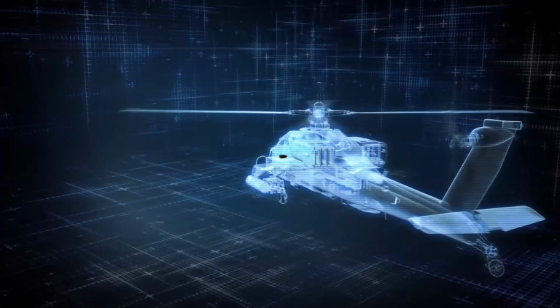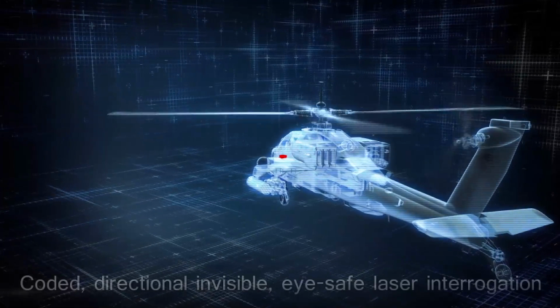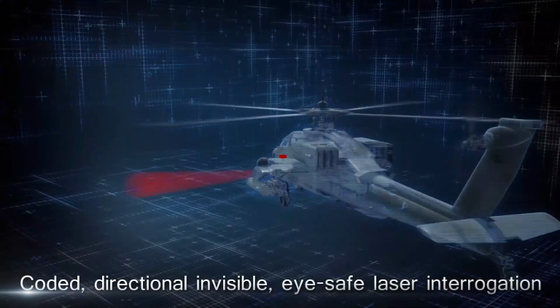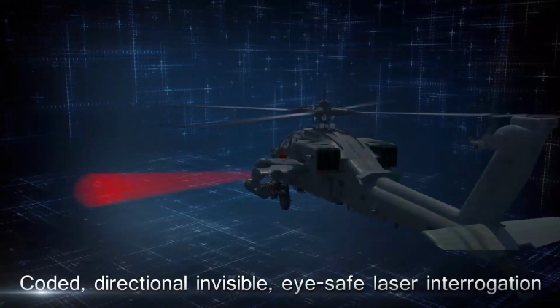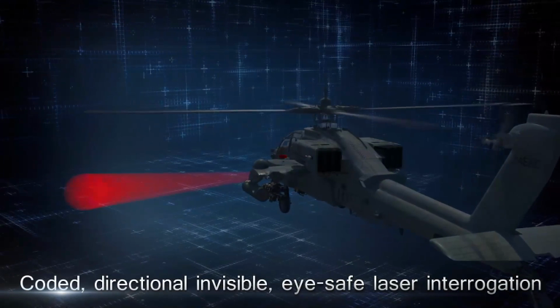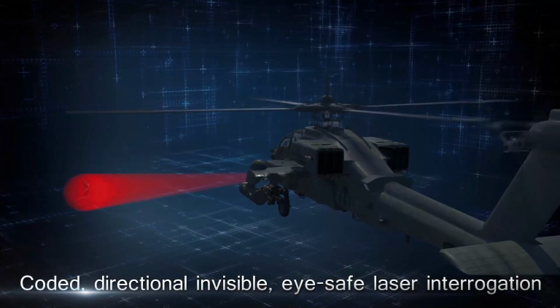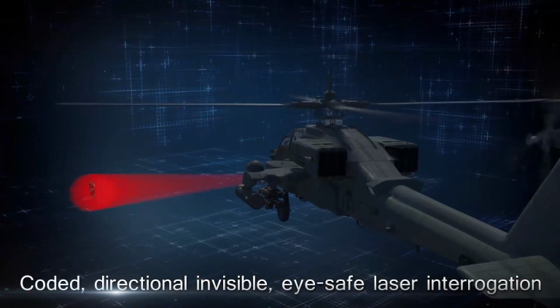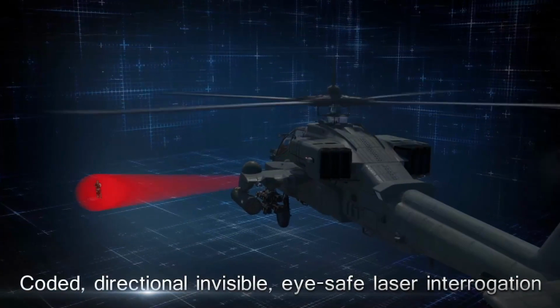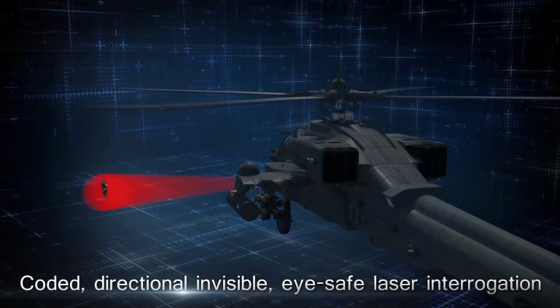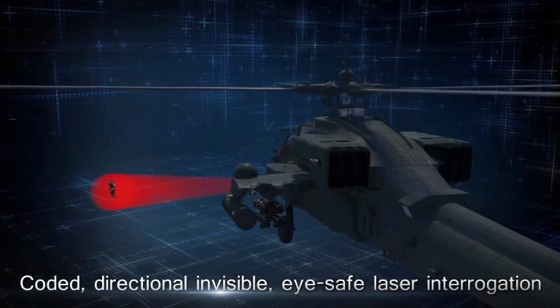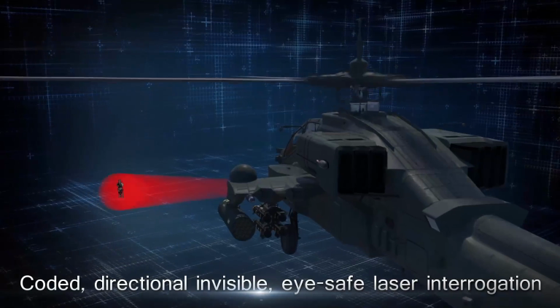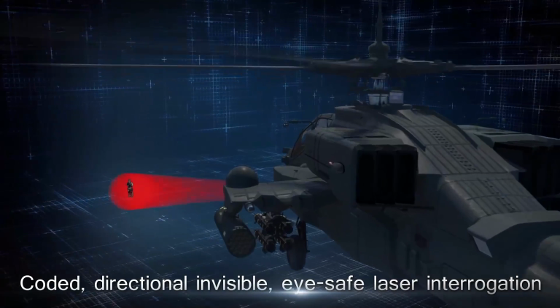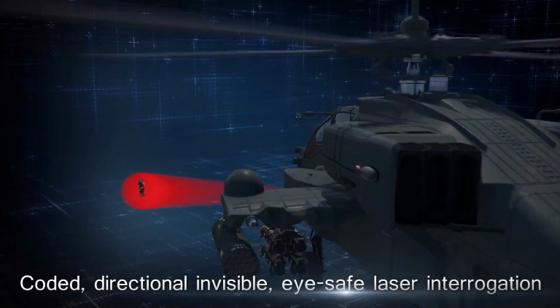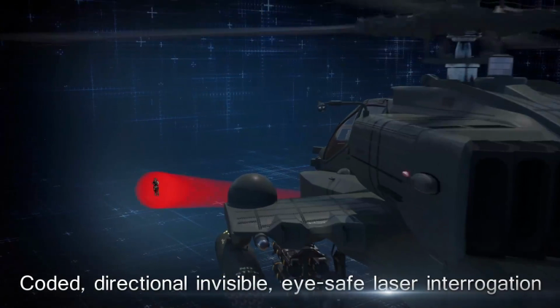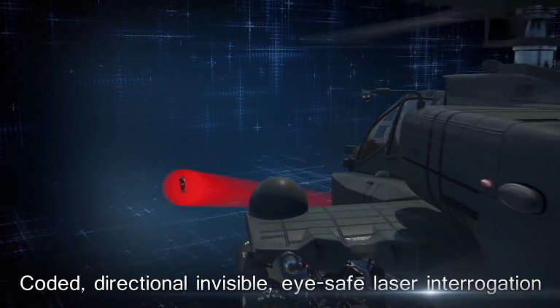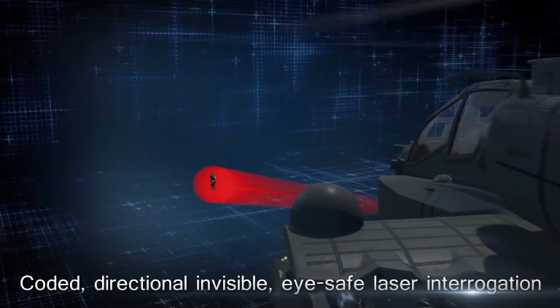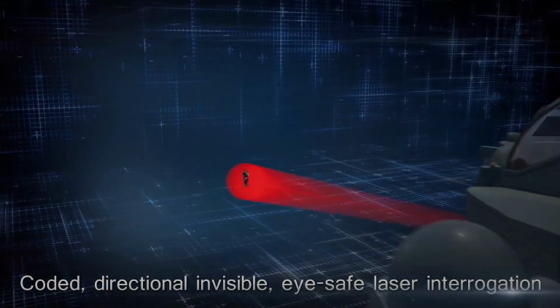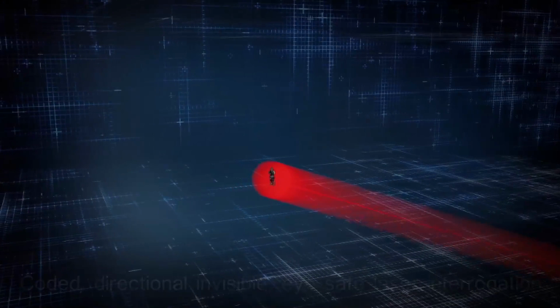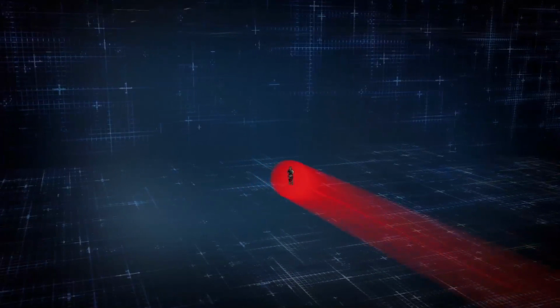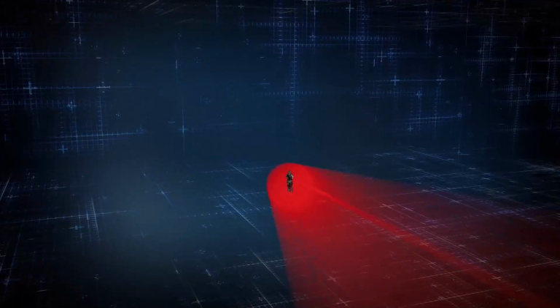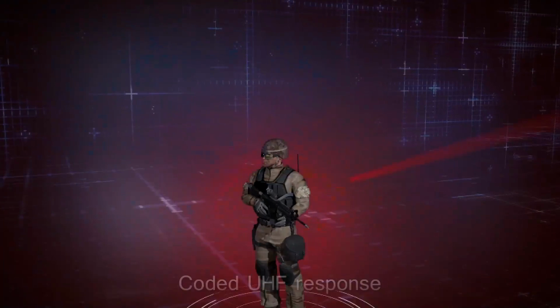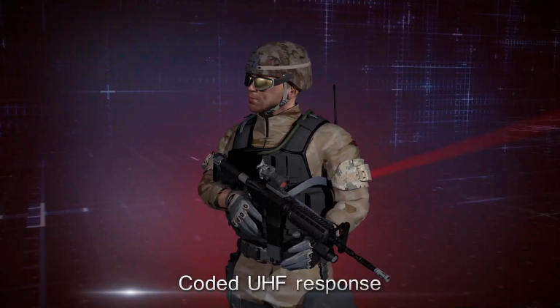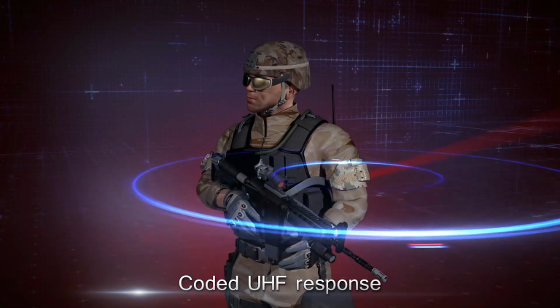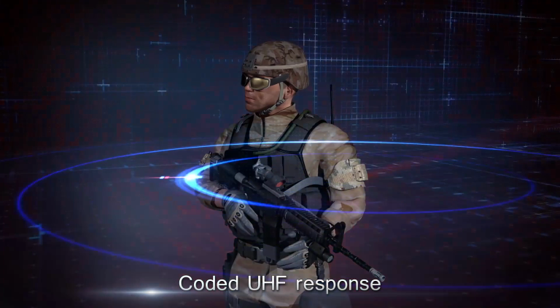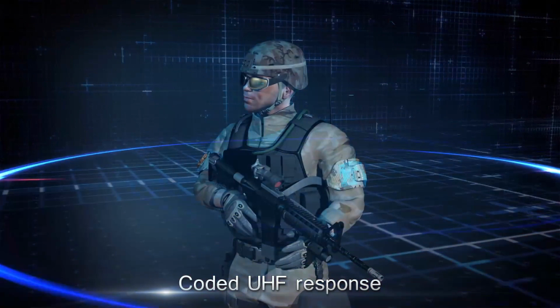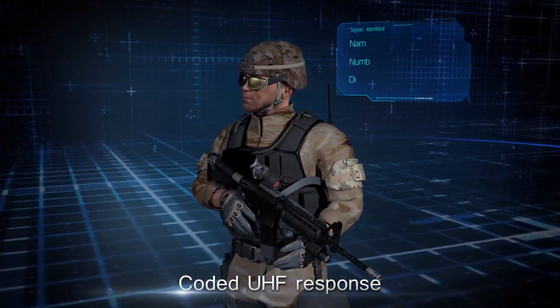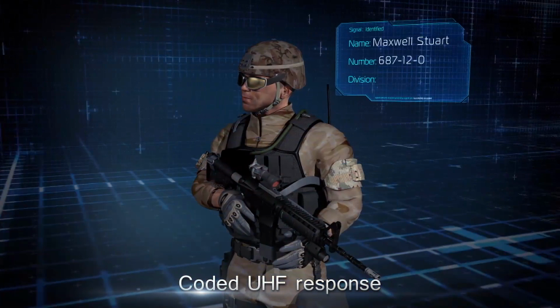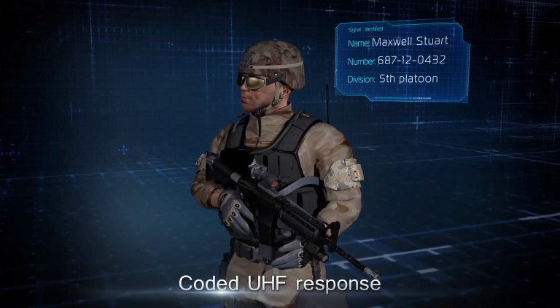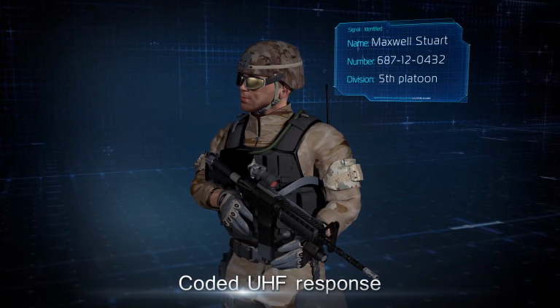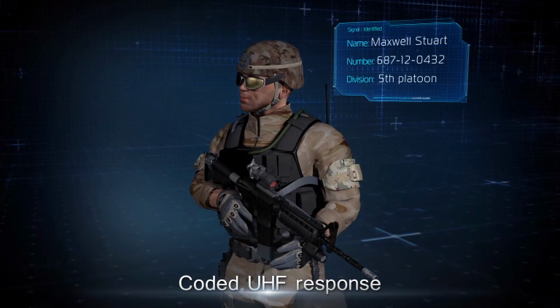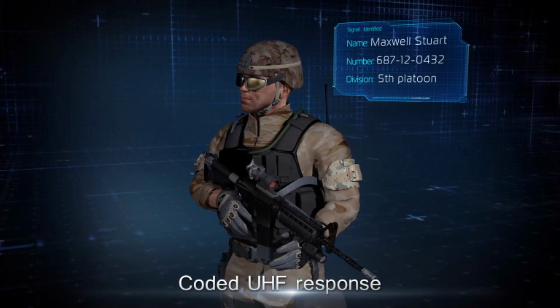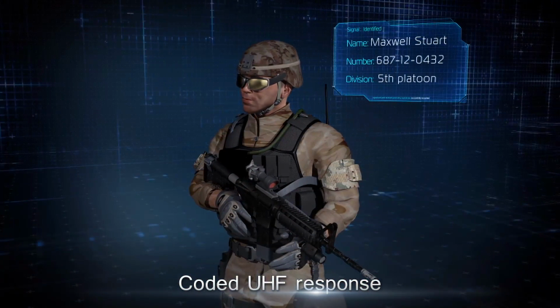The system includes a coded directional laser interrogator, invisible and eye safe, and a transponder weighing less than five ounces worn on the upper arm. On receiving the laser signal, the transponder responds with a UHS signal with soldier ID and location.